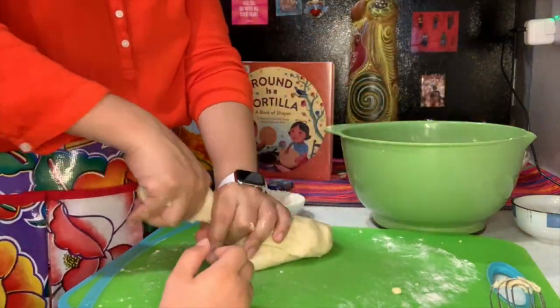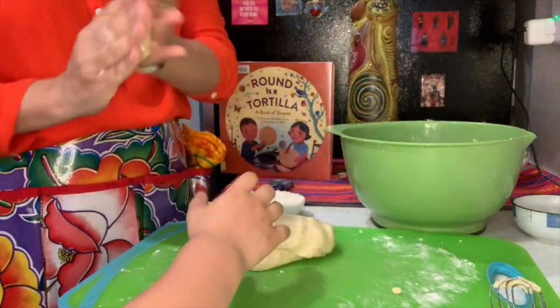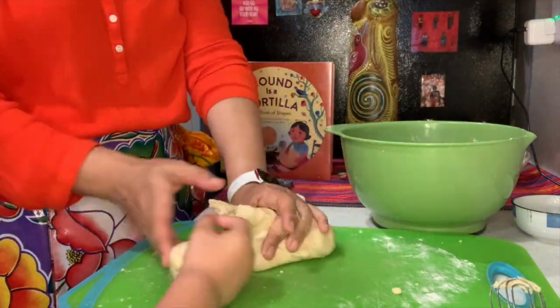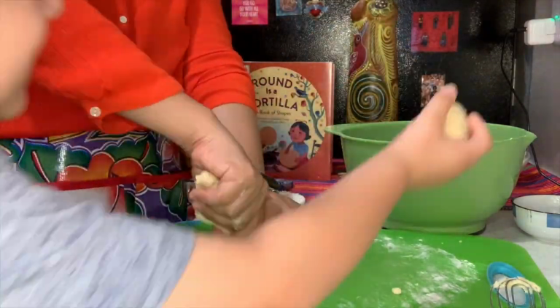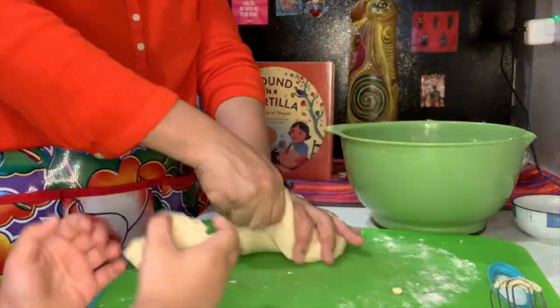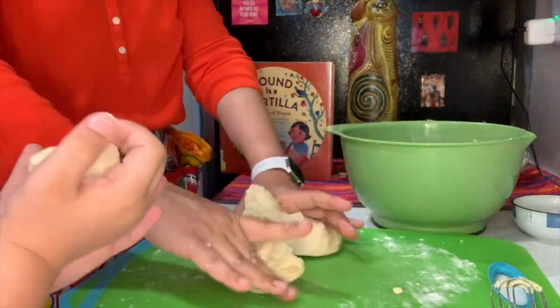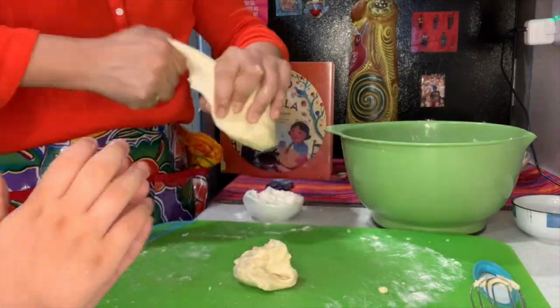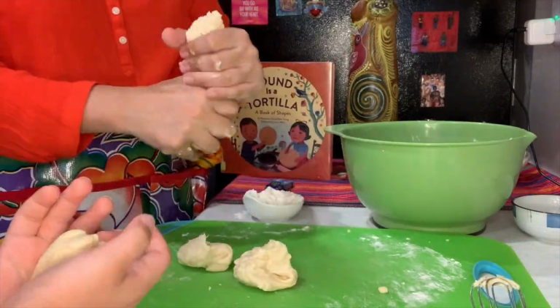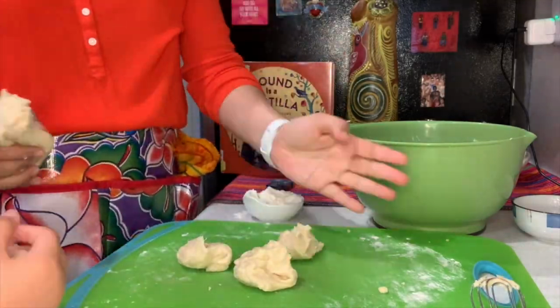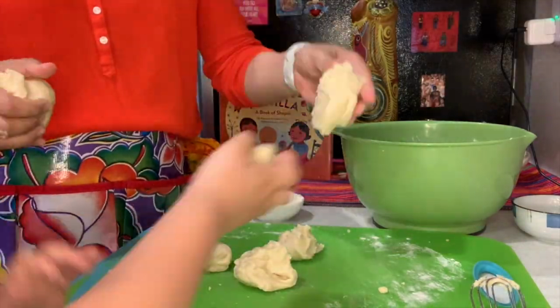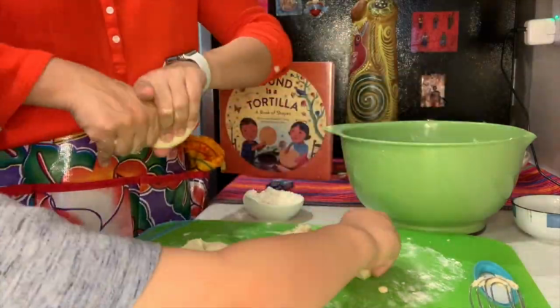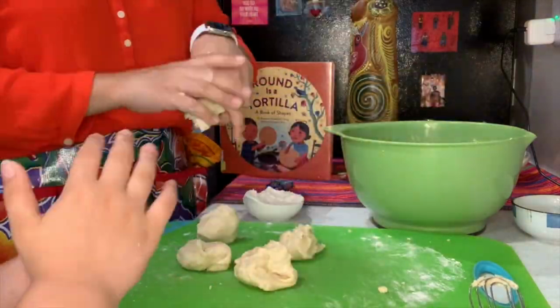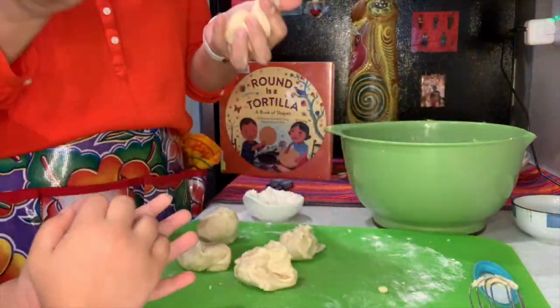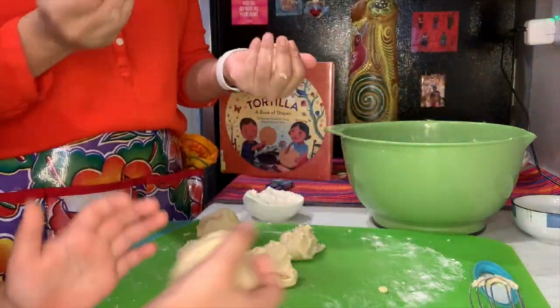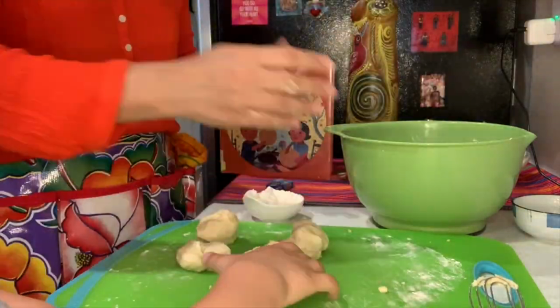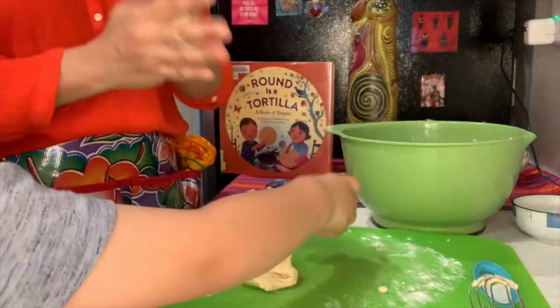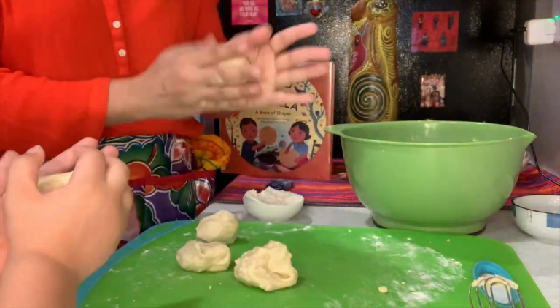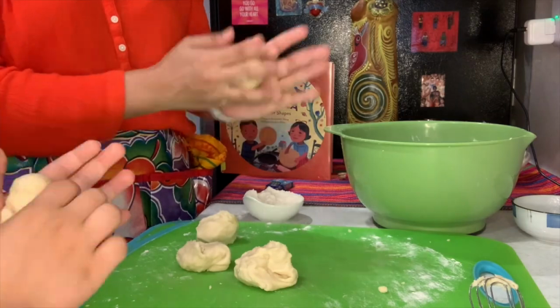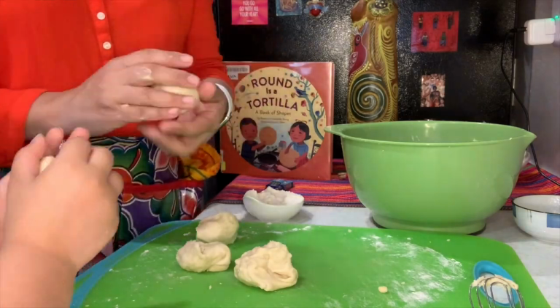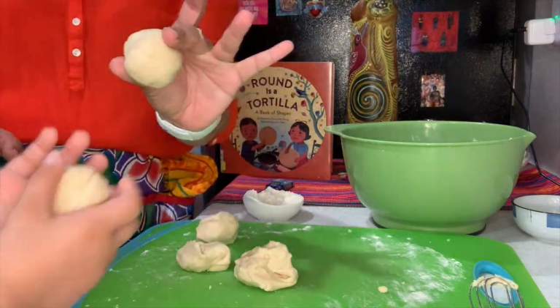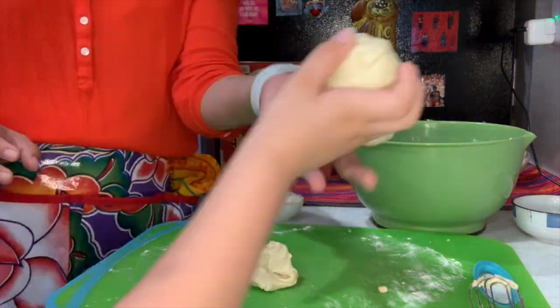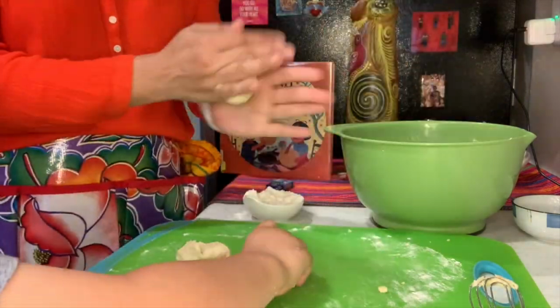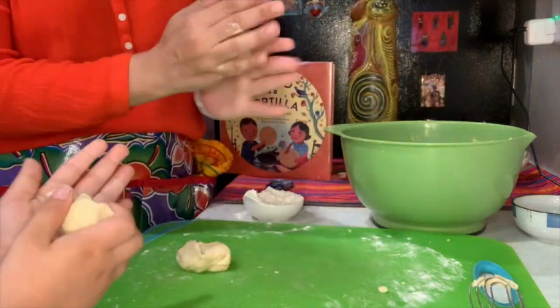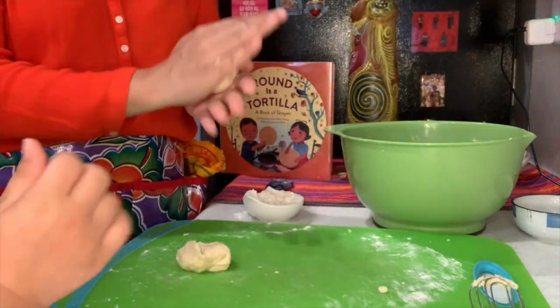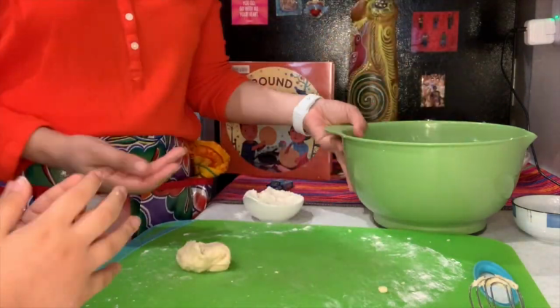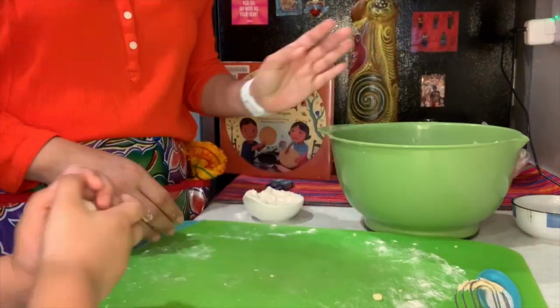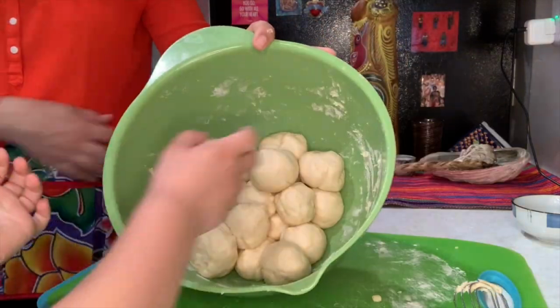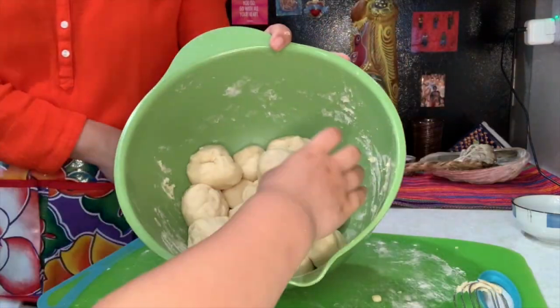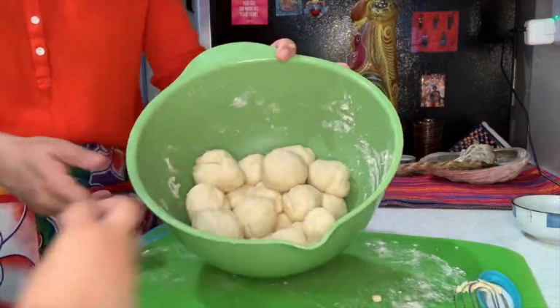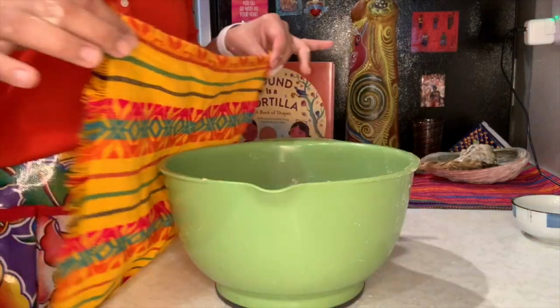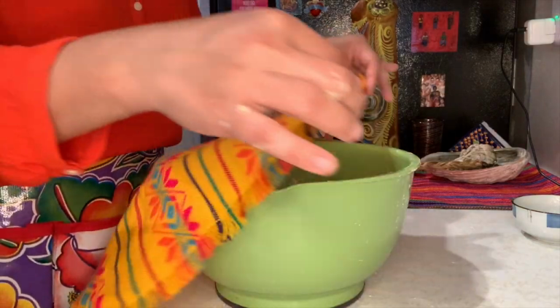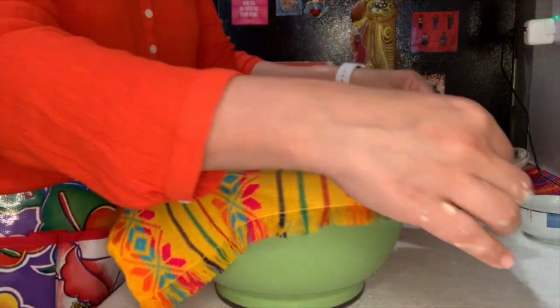Preschoolers learn most by doing, so this is a great activity to — like I said — hit those fine motor skills, learn your shapes, you're seeing, you're touching, you're tasting. And look, we're done!